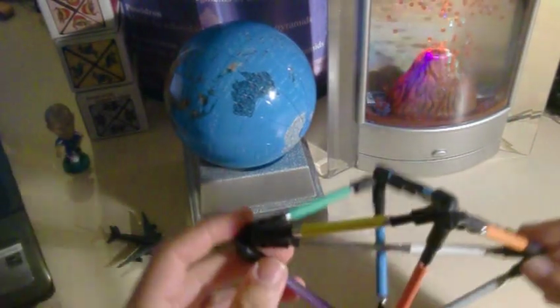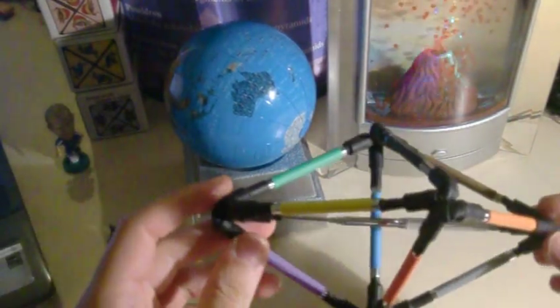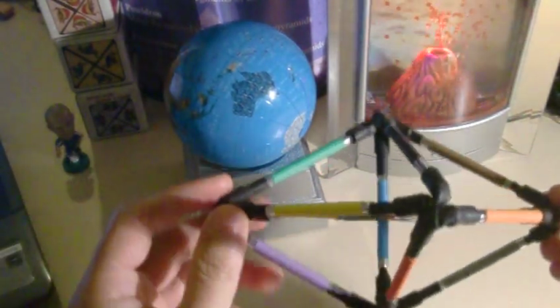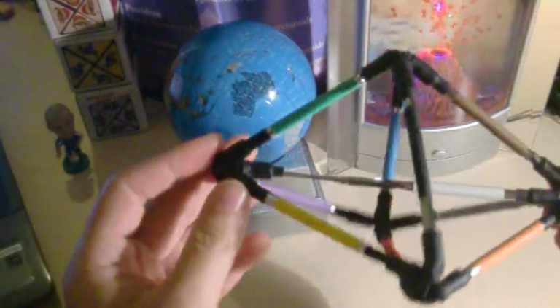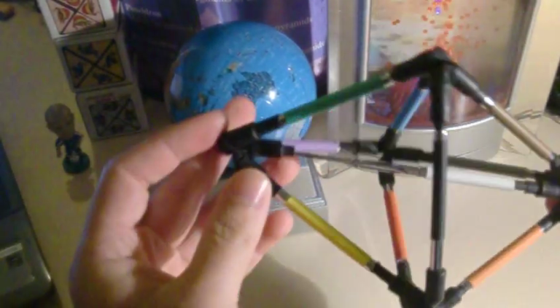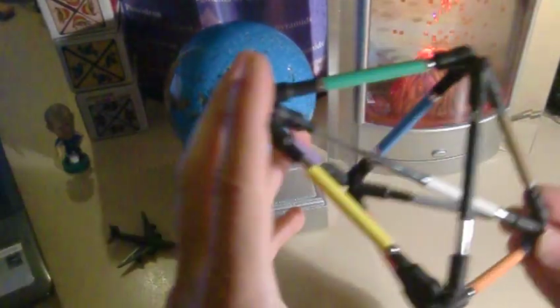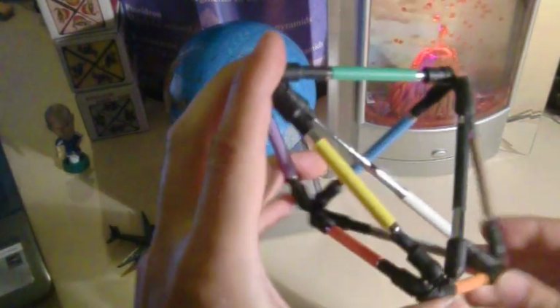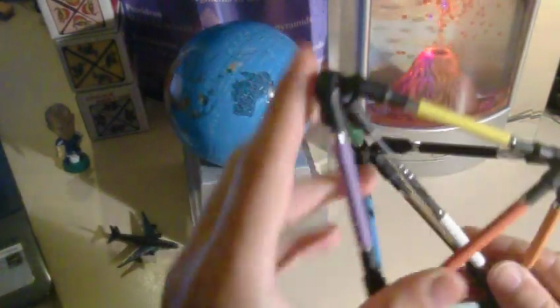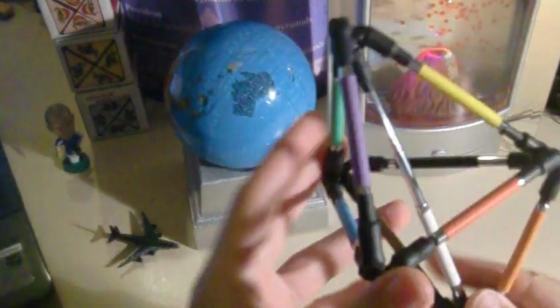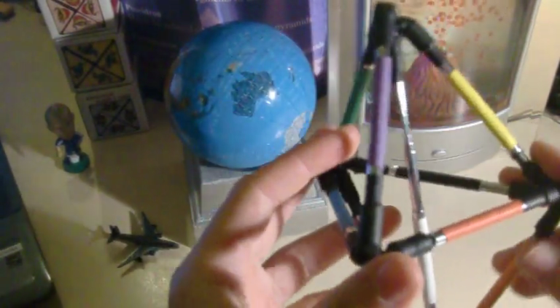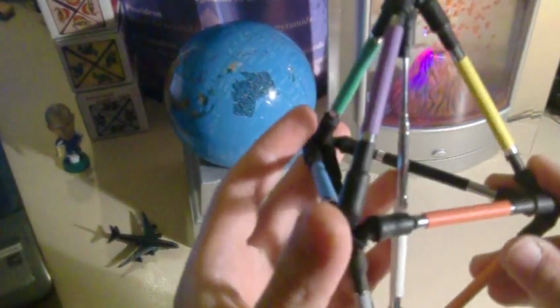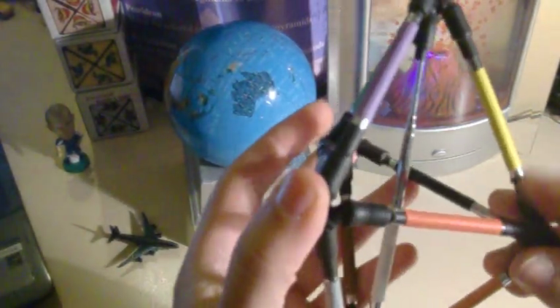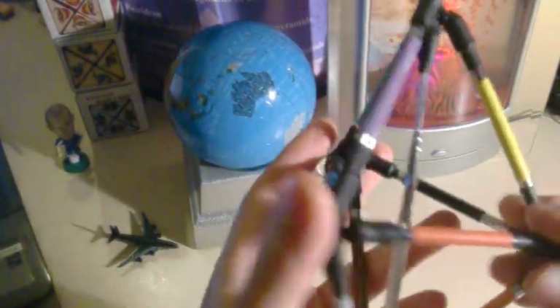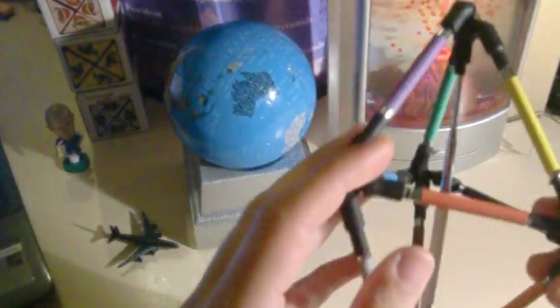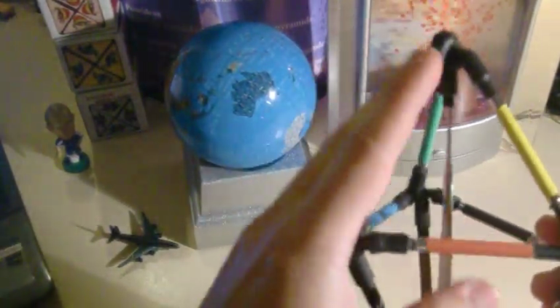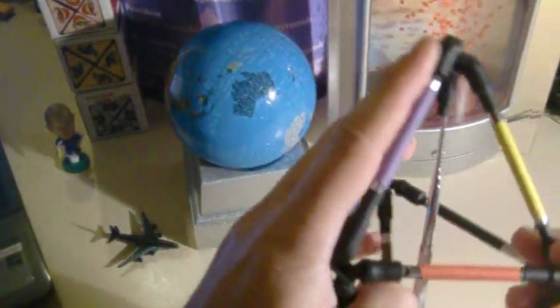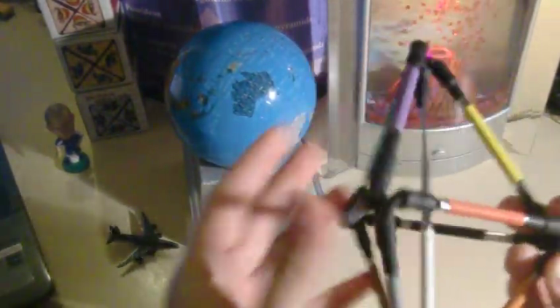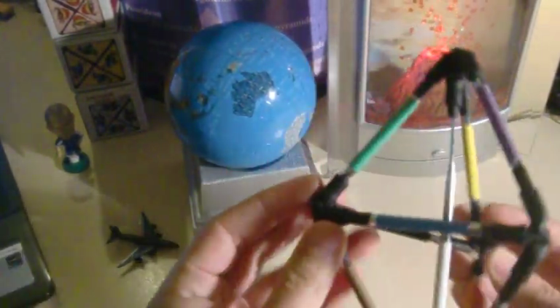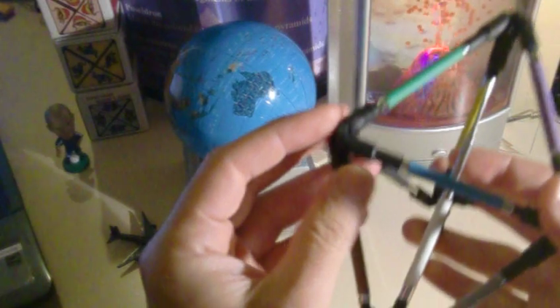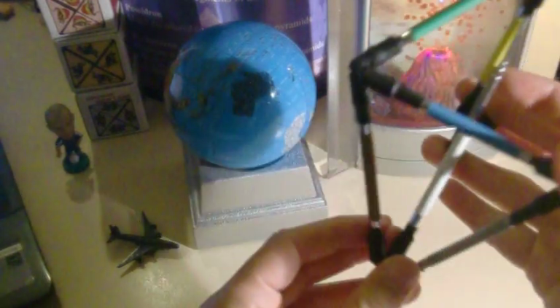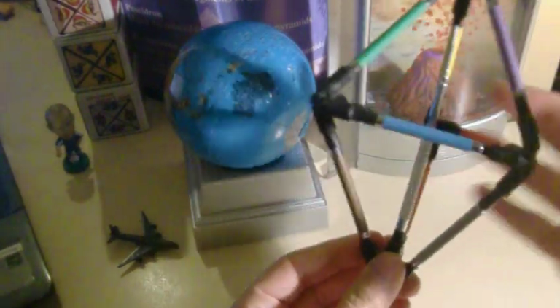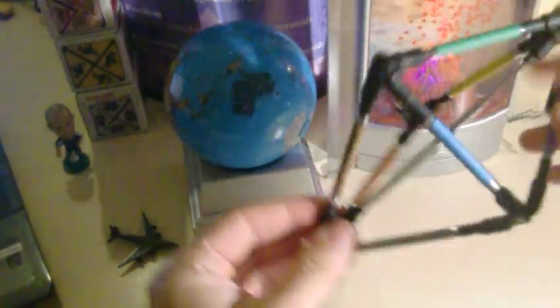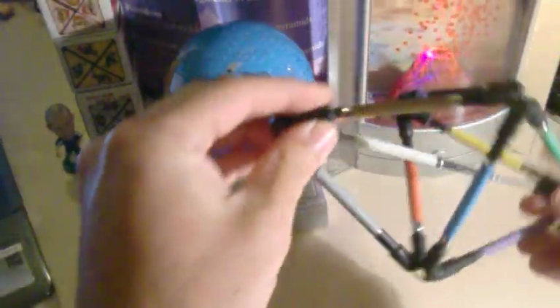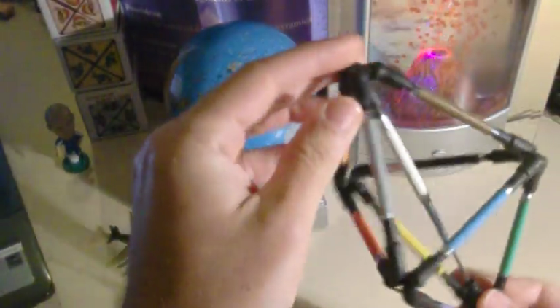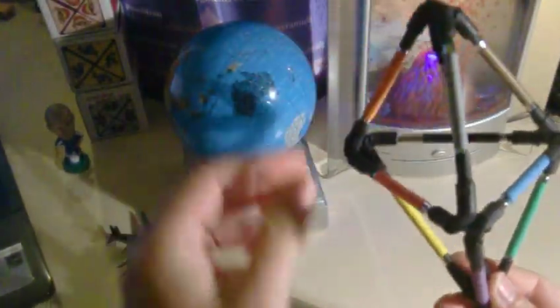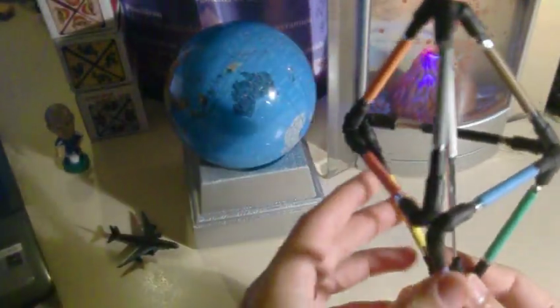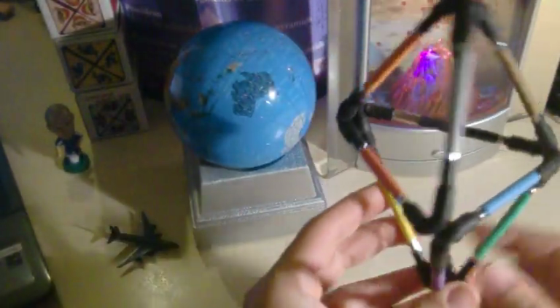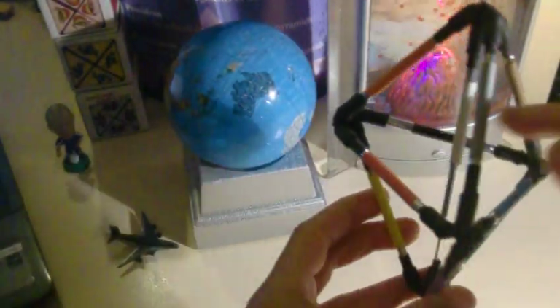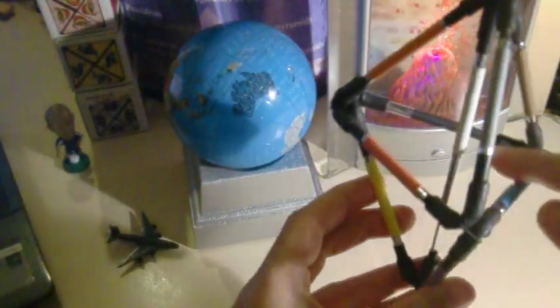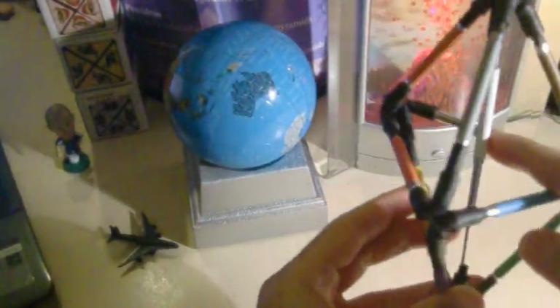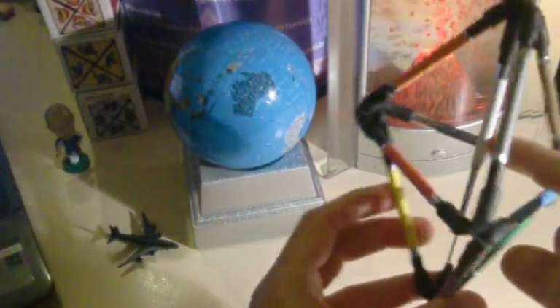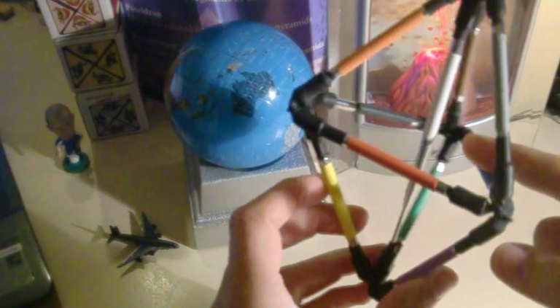This is the Kronos puzzle, which is based on 4-dimensional symmetry of the Pentahoron. As you can see, in the middle of the star, there is a white color.